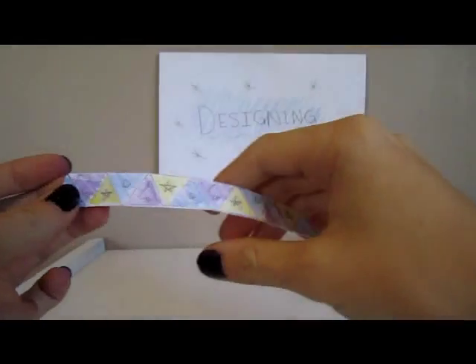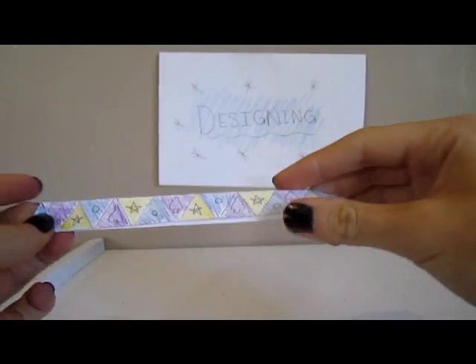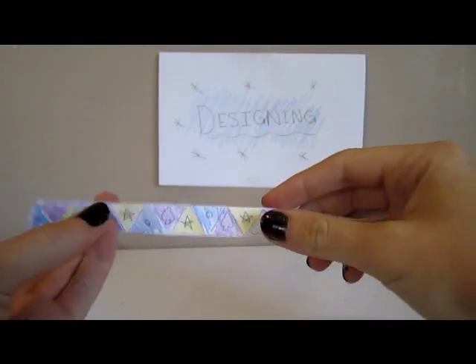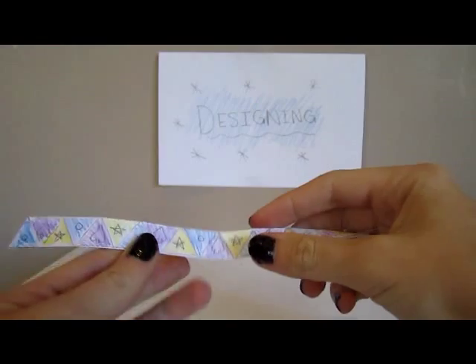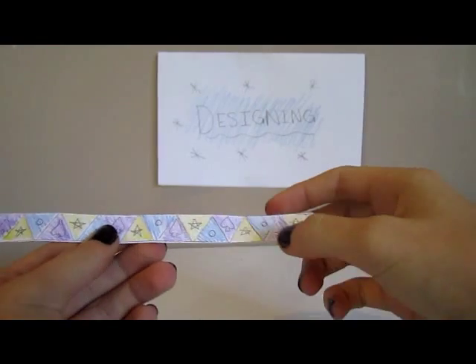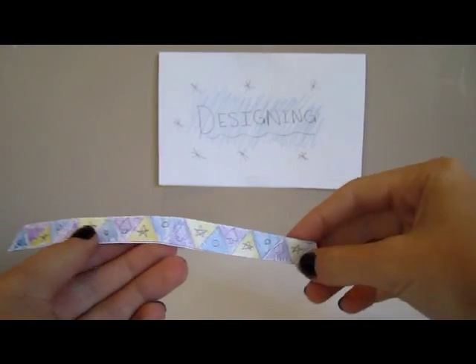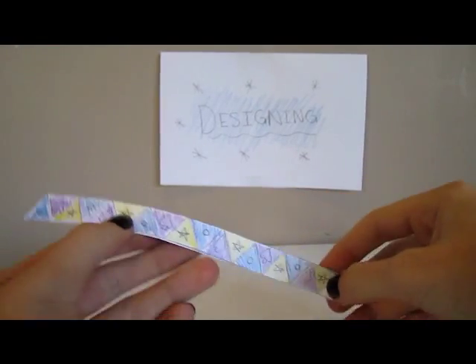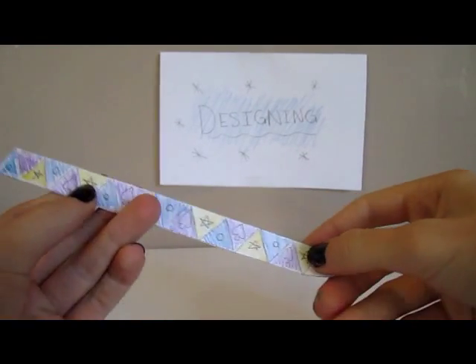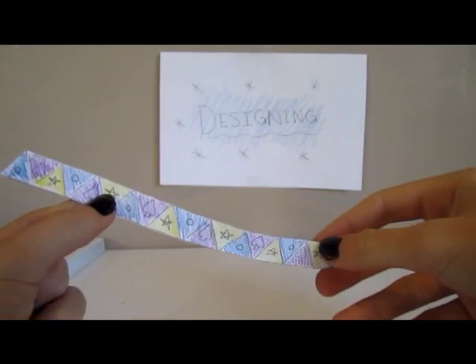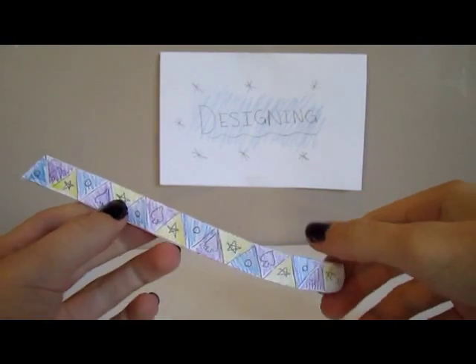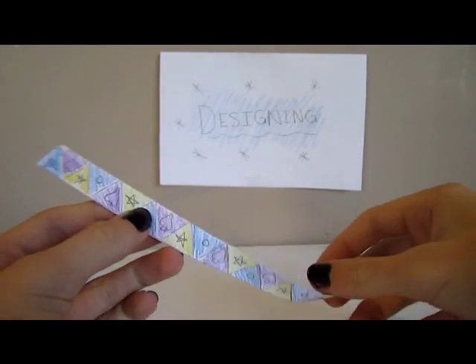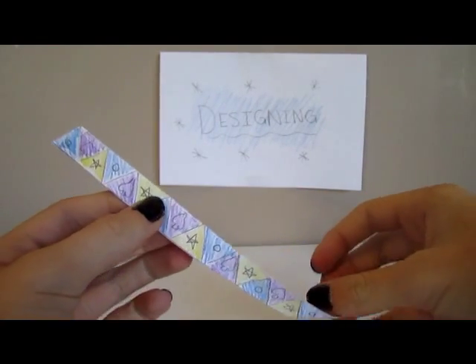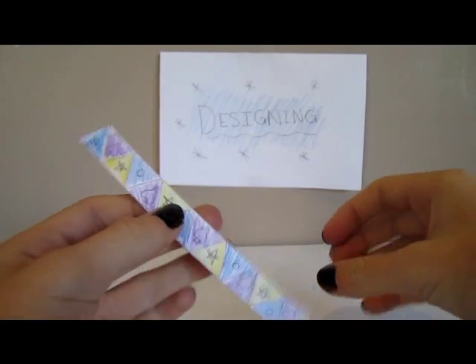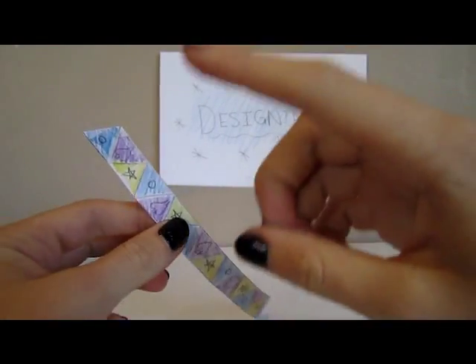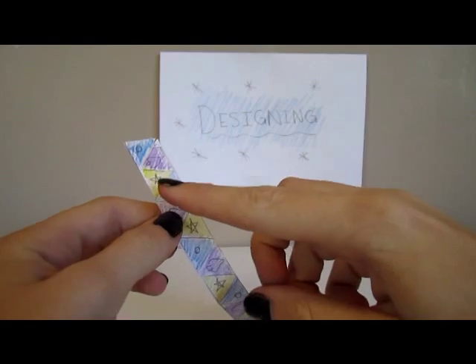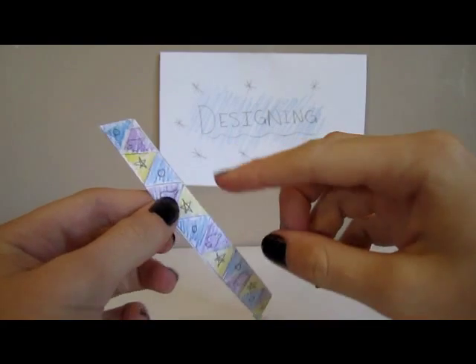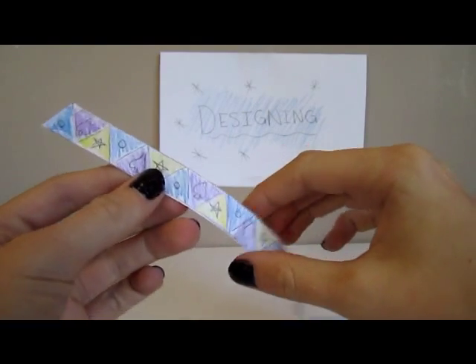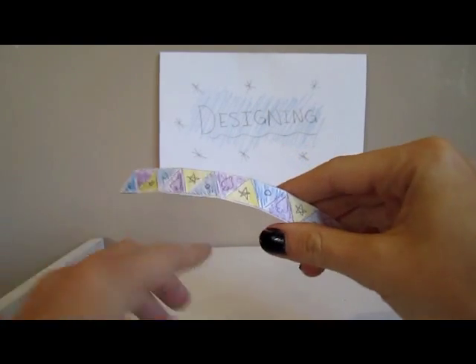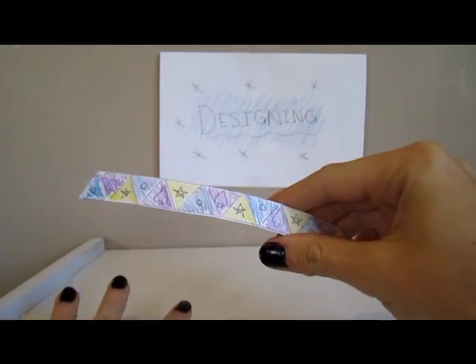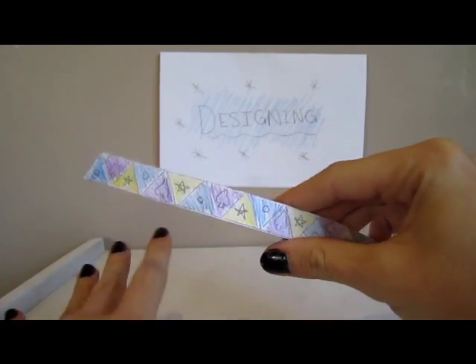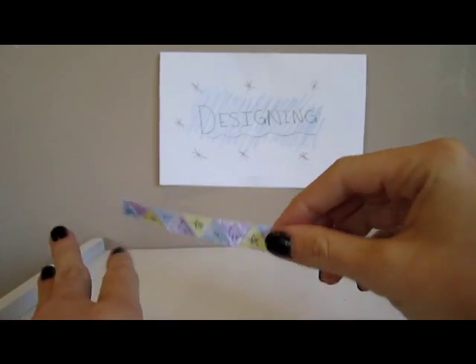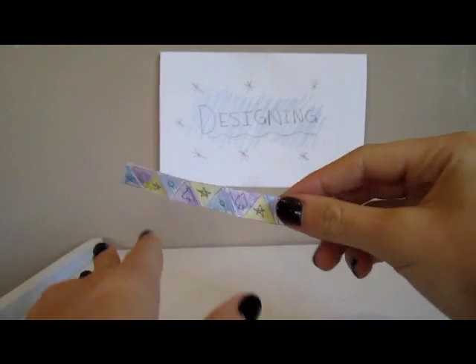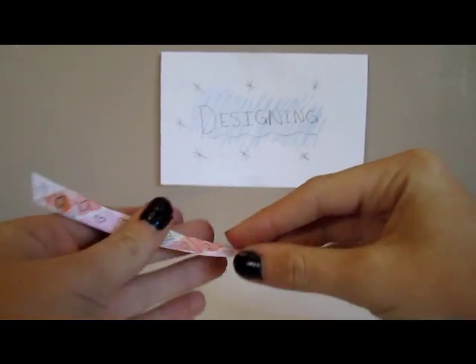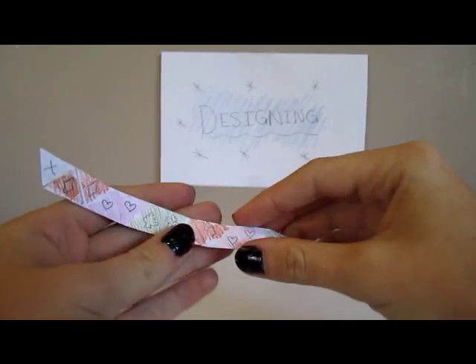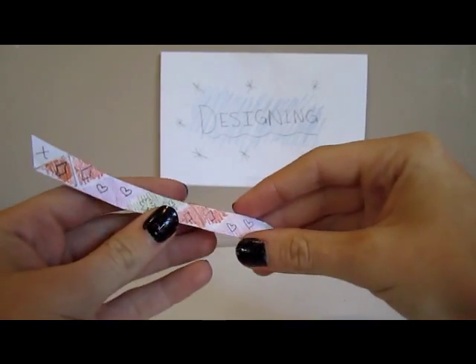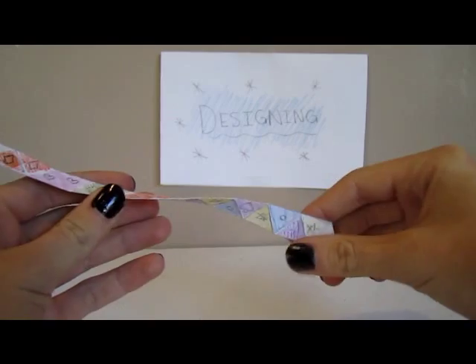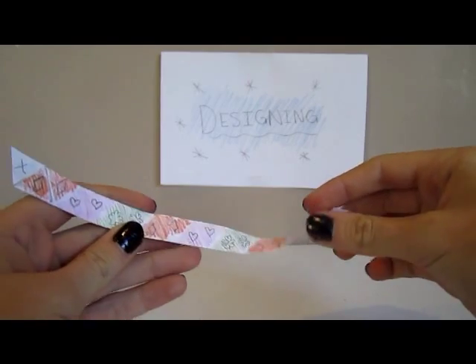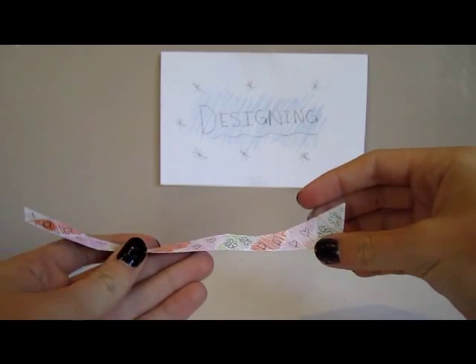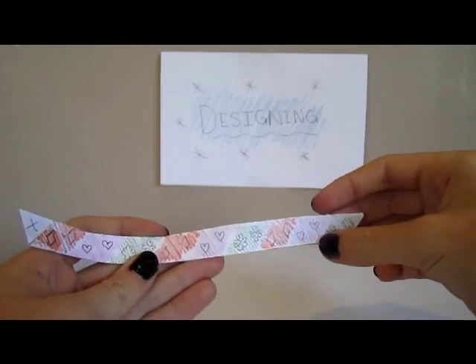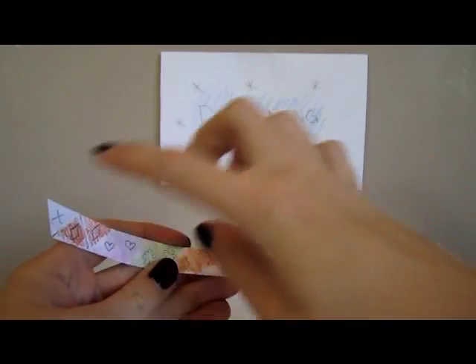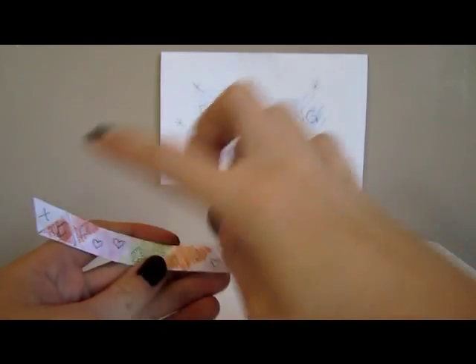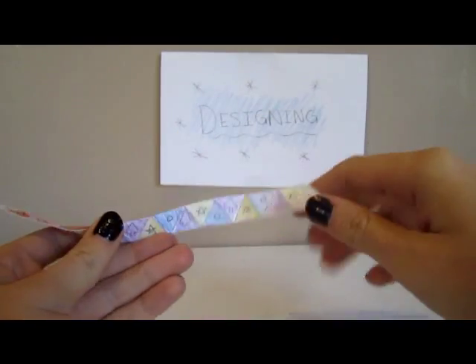Now to color your hexahexaflexagon before you flex it, it's really easy. All you have to do is color your ones the same, your twos the same color, your threes the same color, and so on. Leave the glue spaces blank.